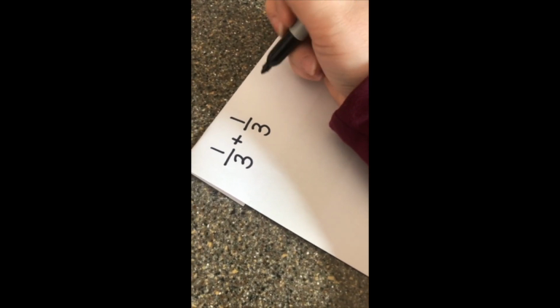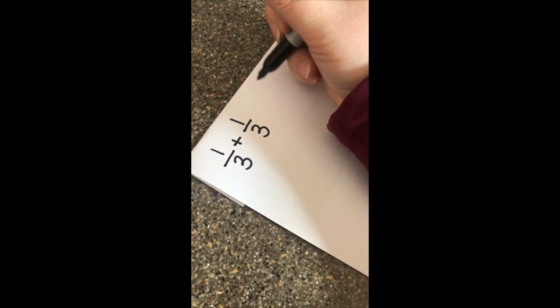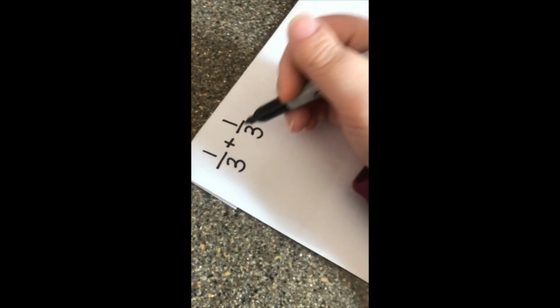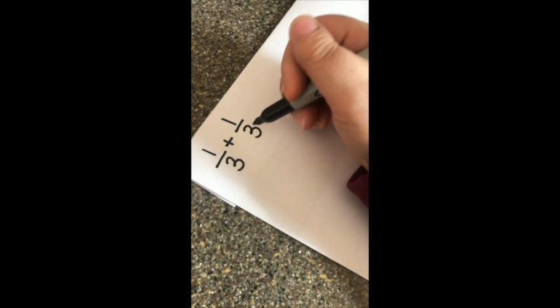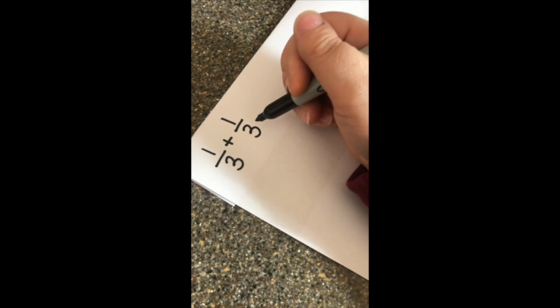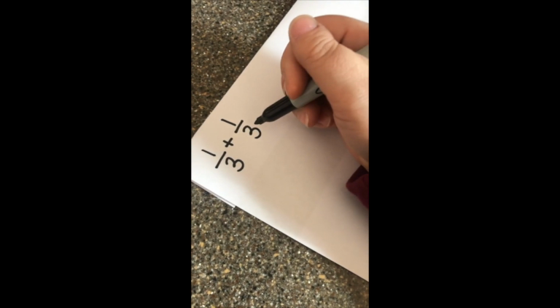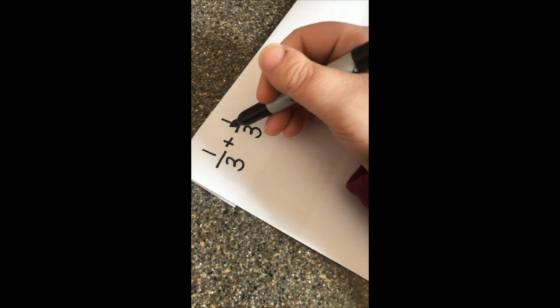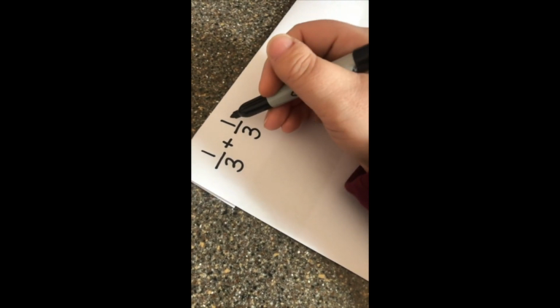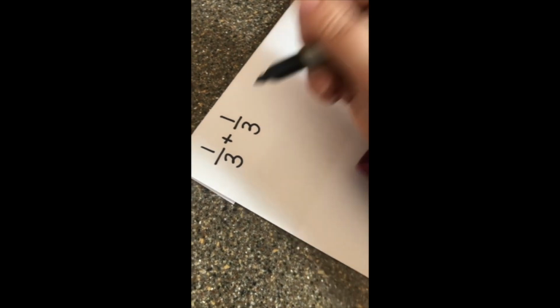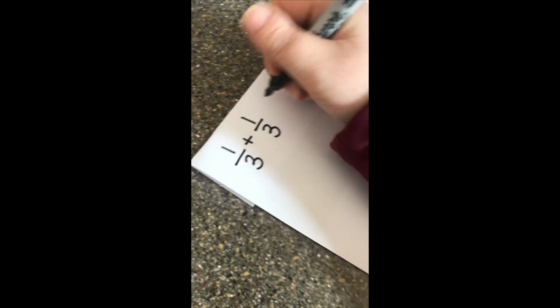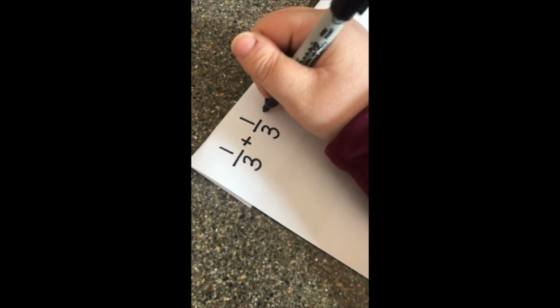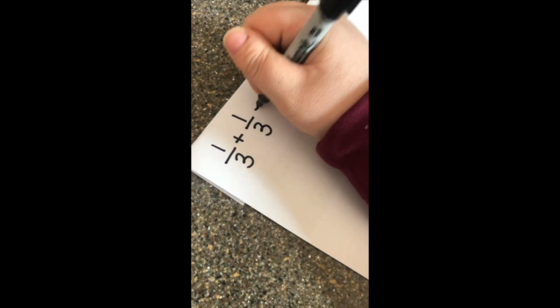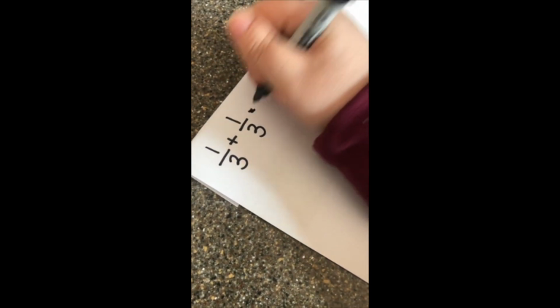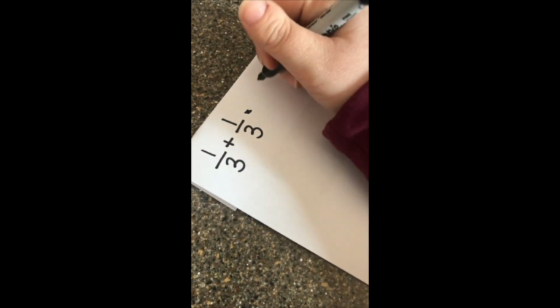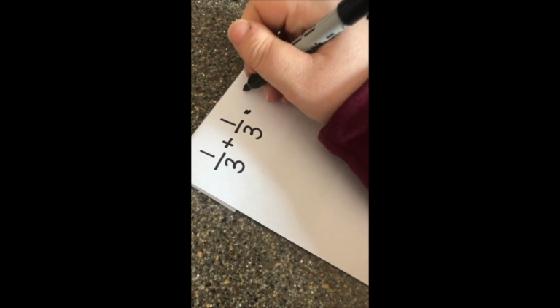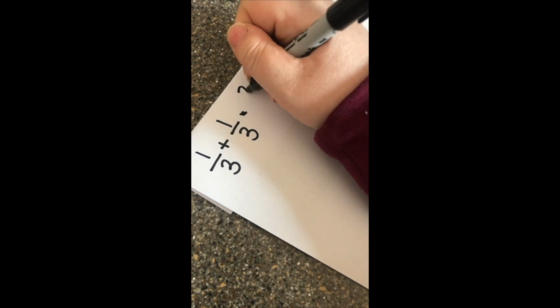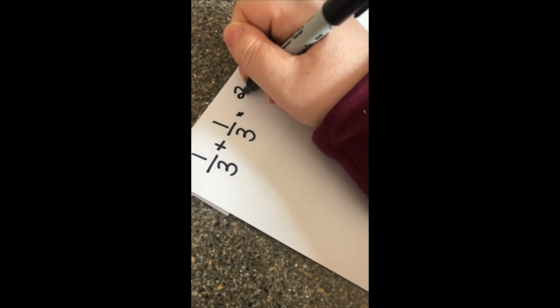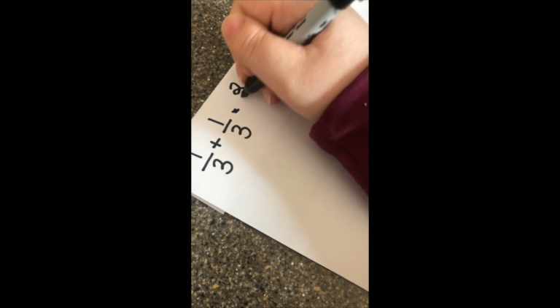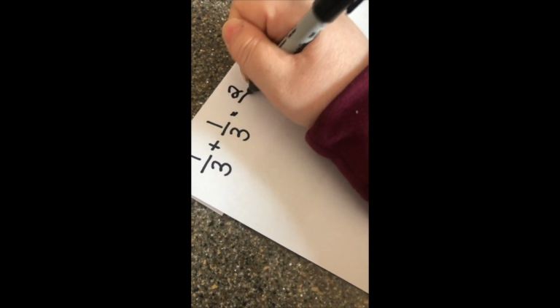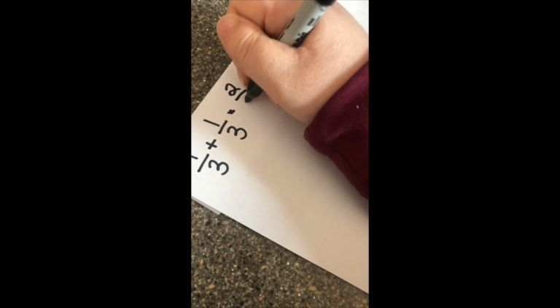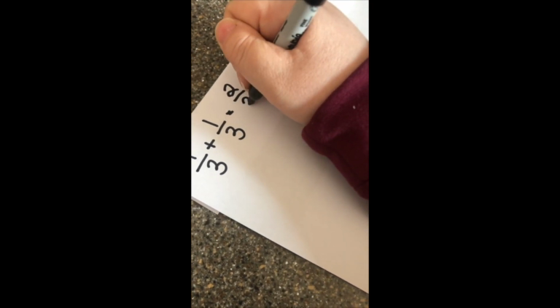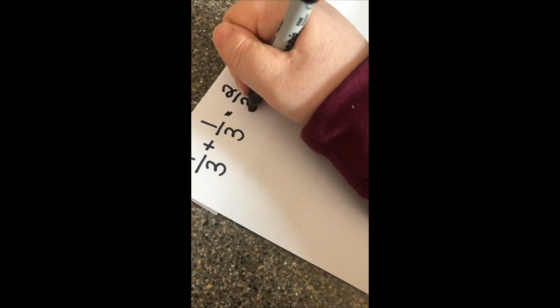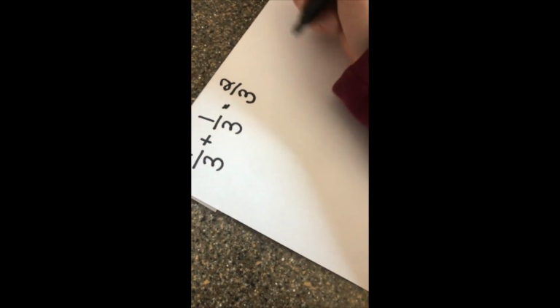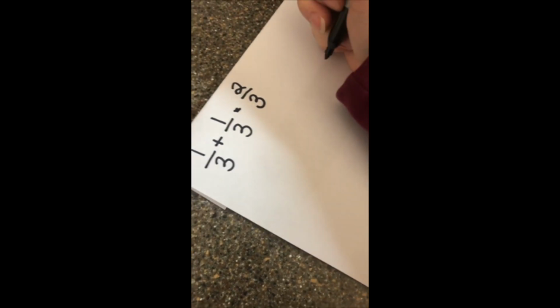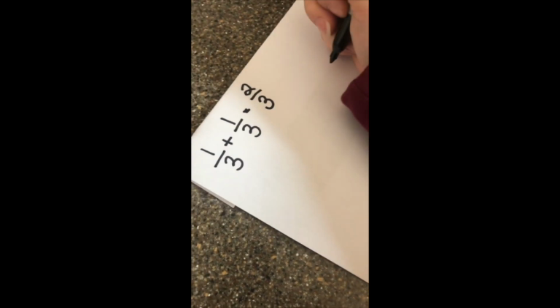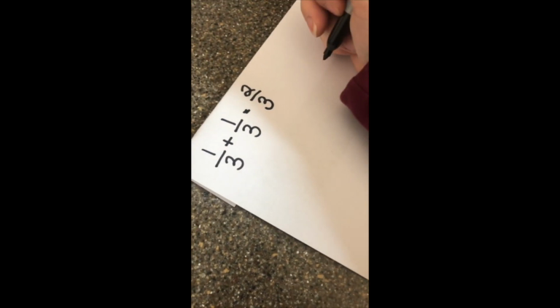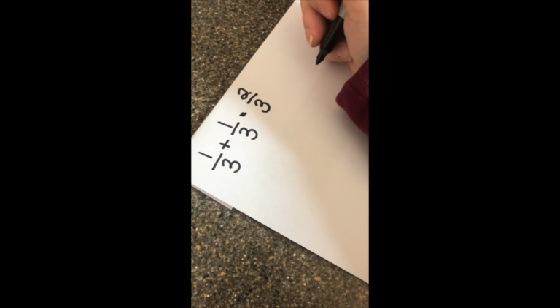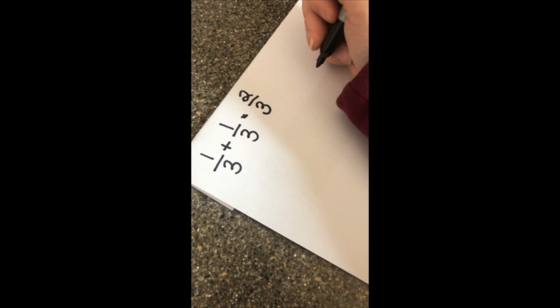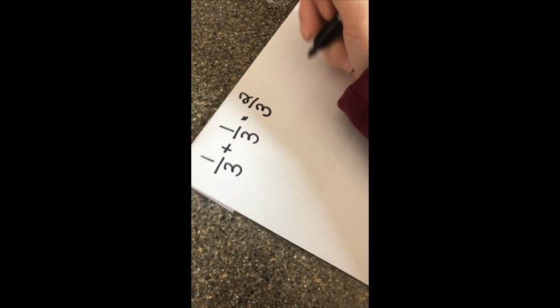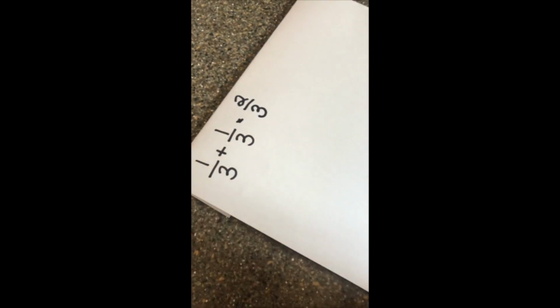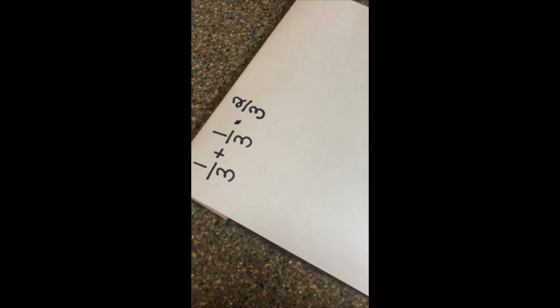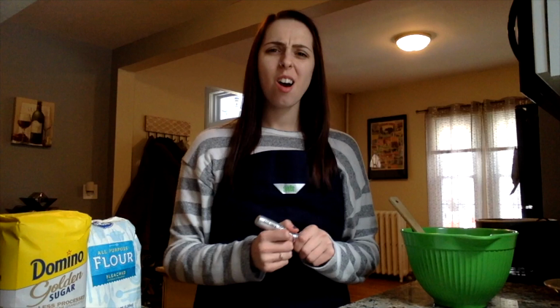Since the denominators are both the same, we just have to add our numerators. One plus one equals two, and our denominator stays the same. So you would need two-thirds cups of butter.